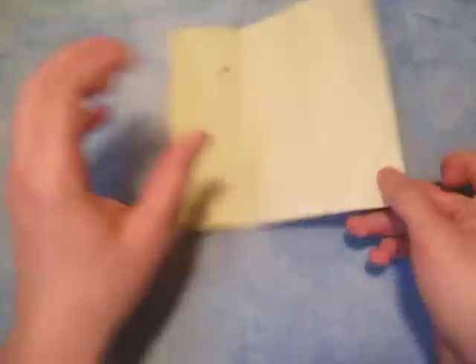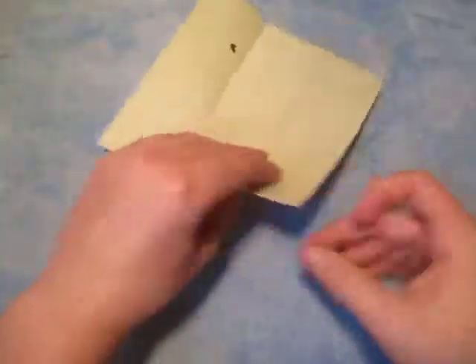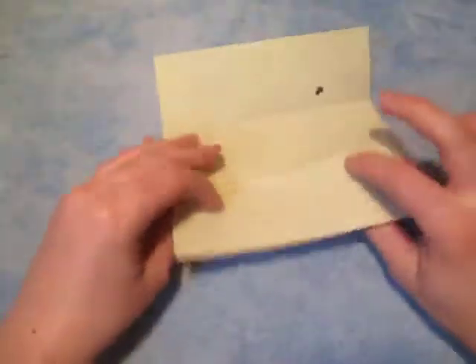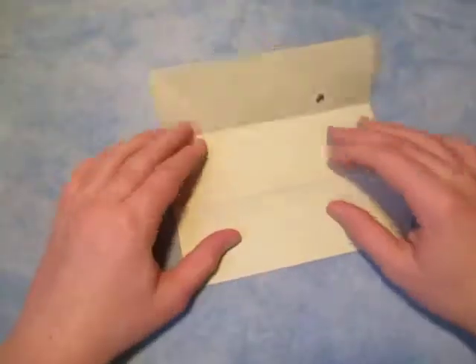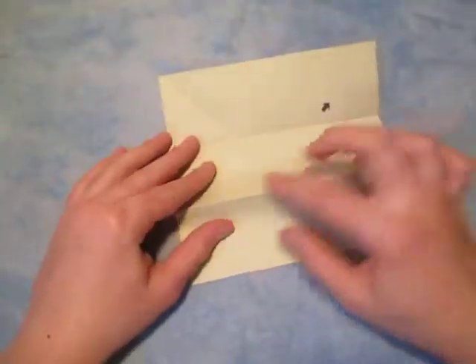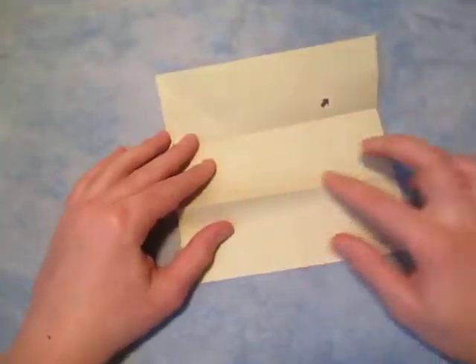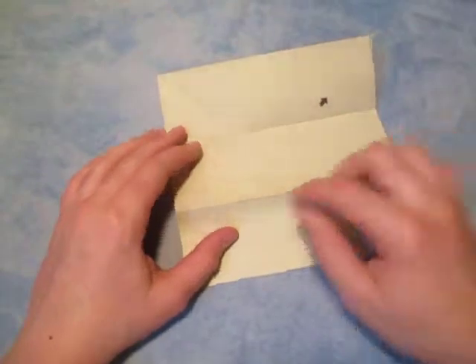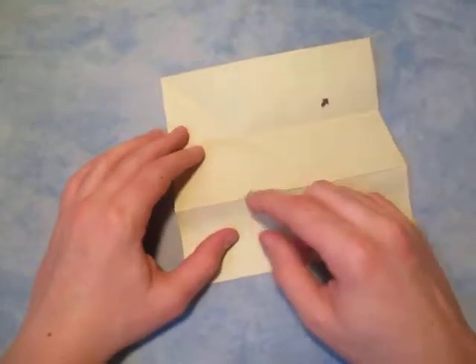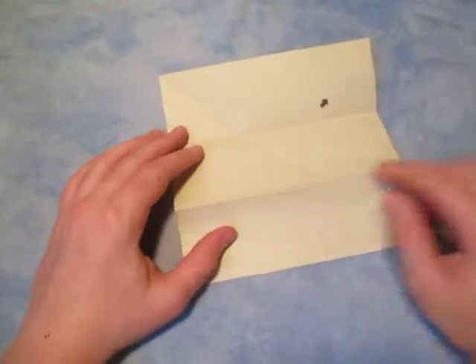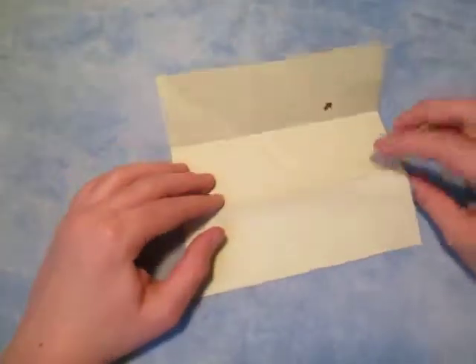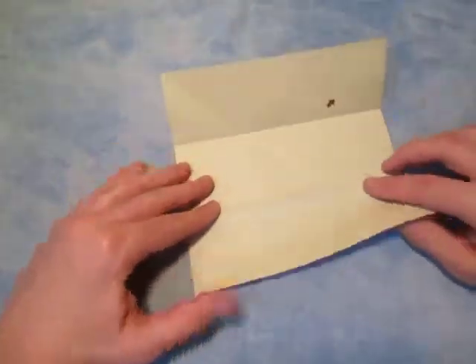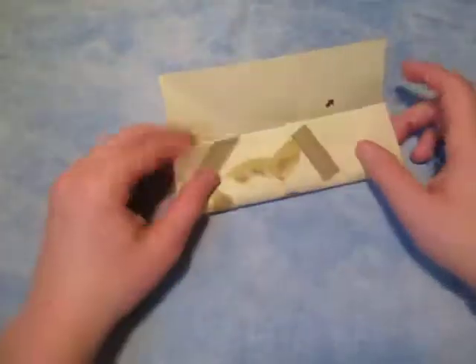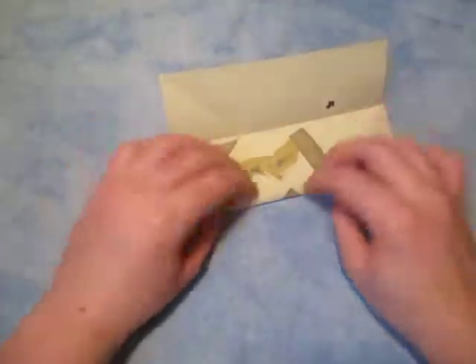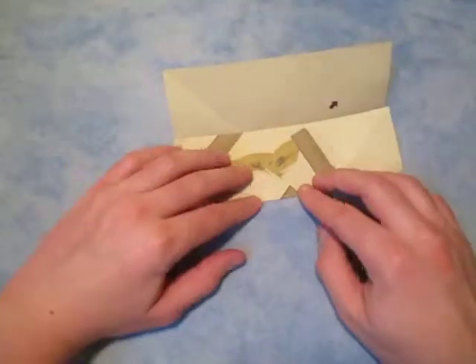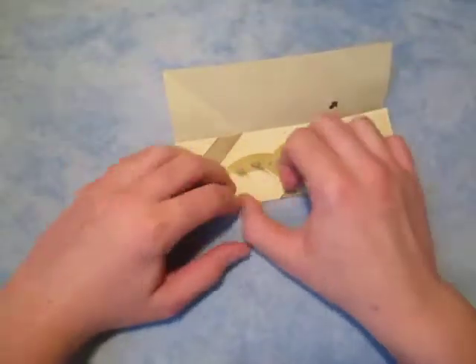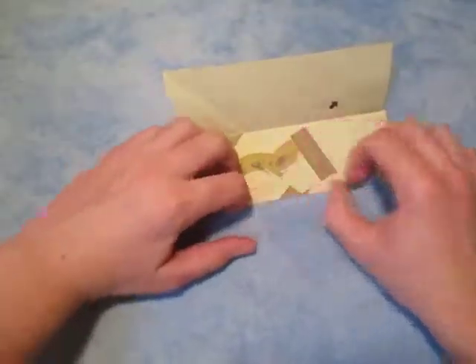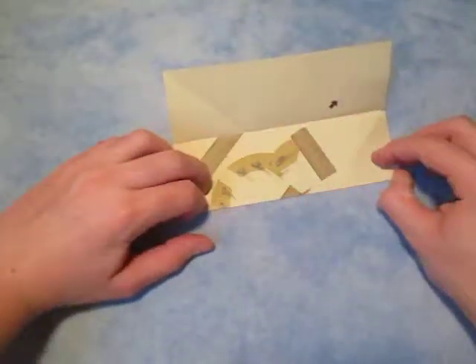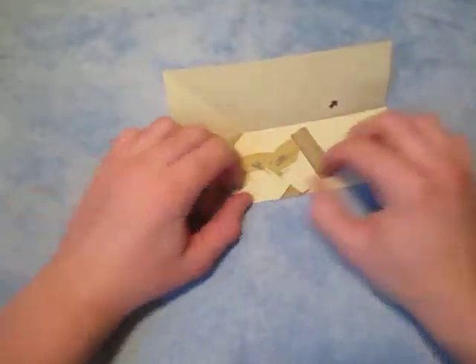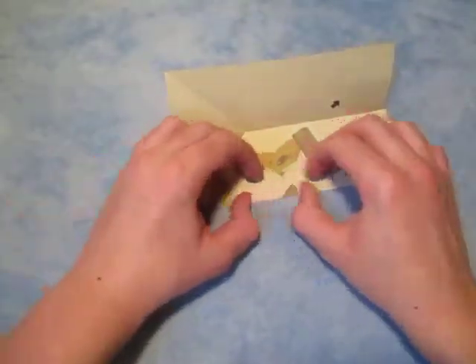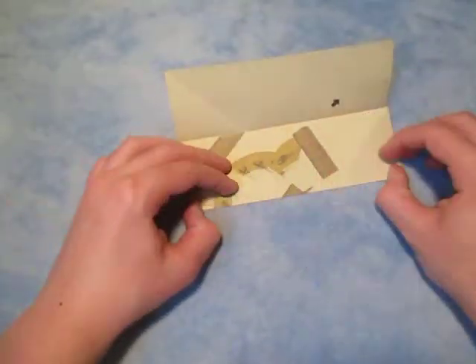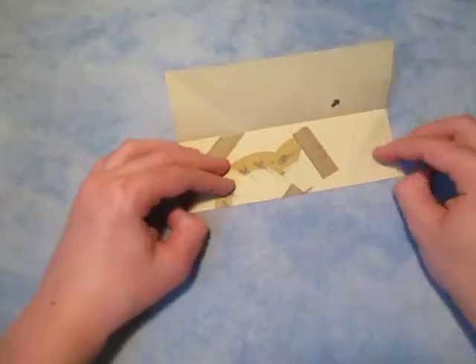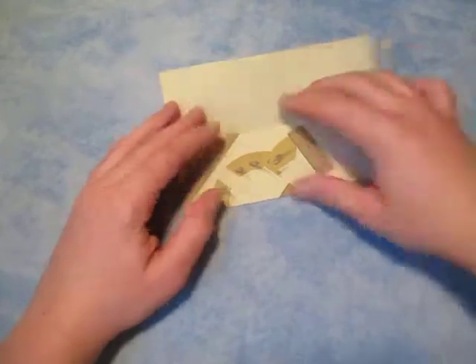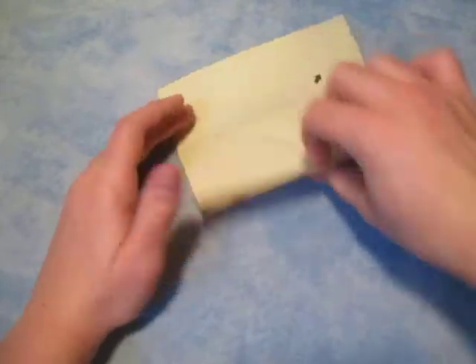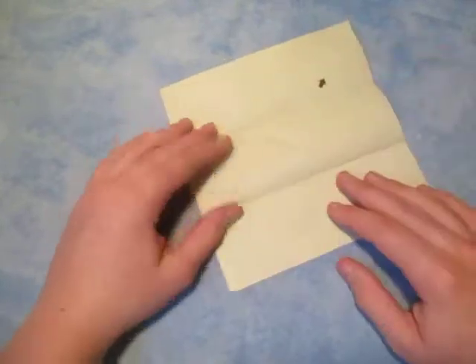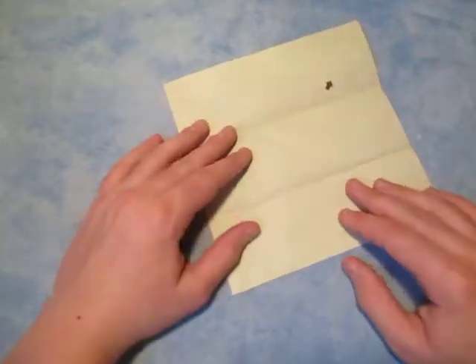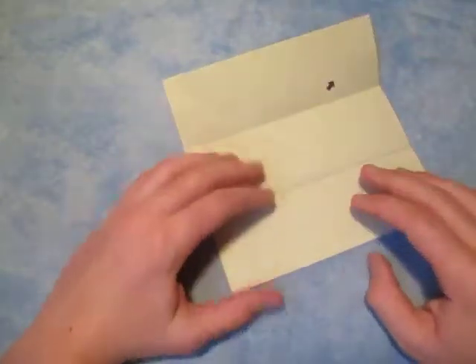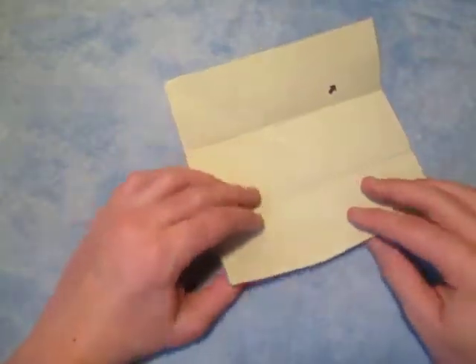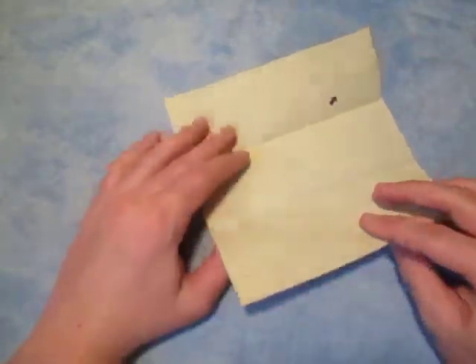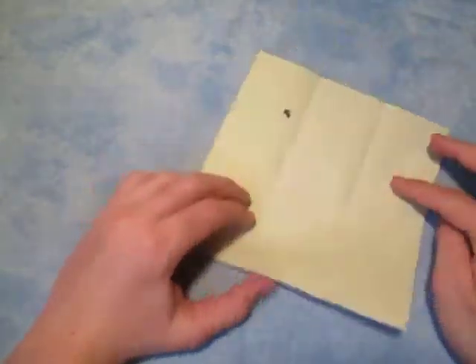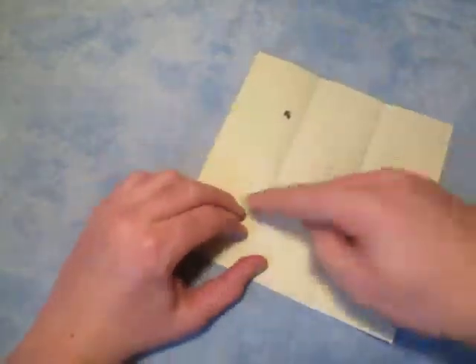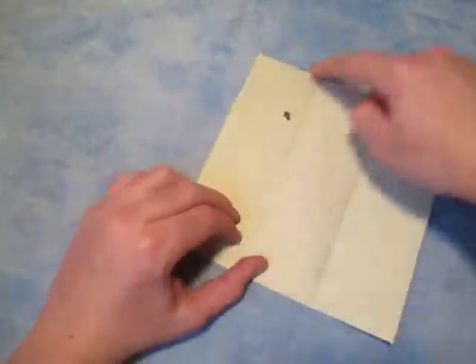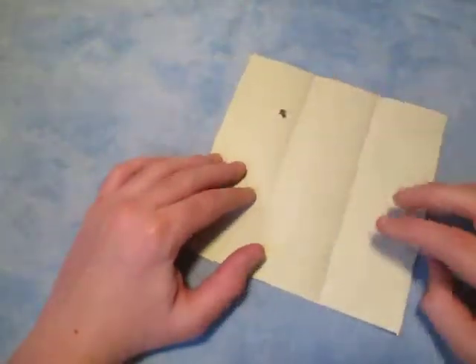Unfold, and now whichever crease is the mountain, let's make it into a valley — just like that. Unfold, and now let's do thirds in this direction.